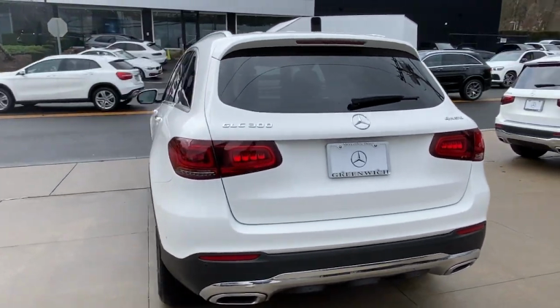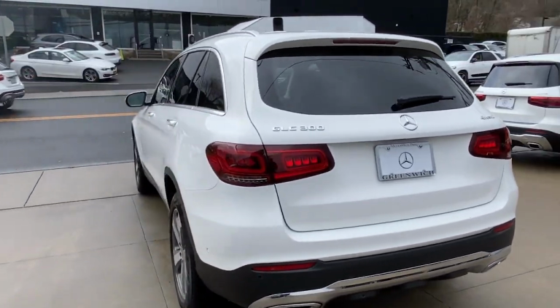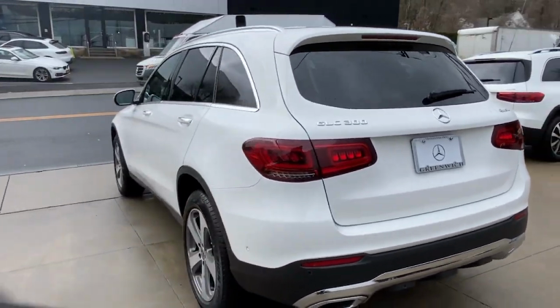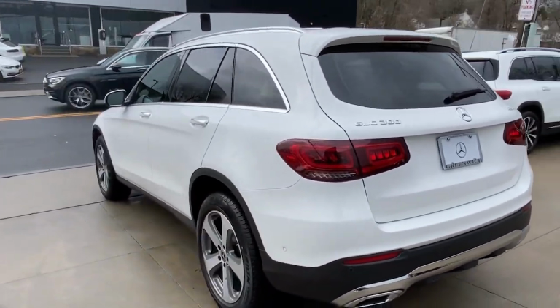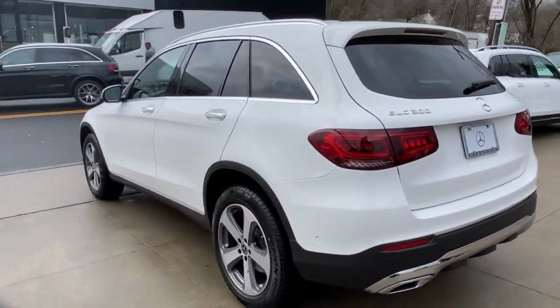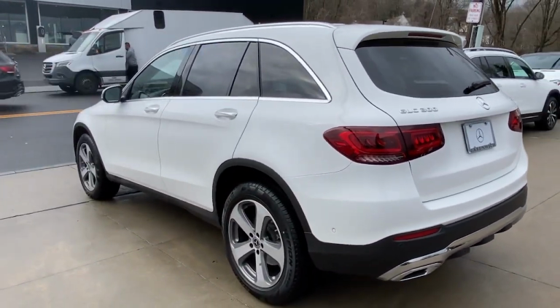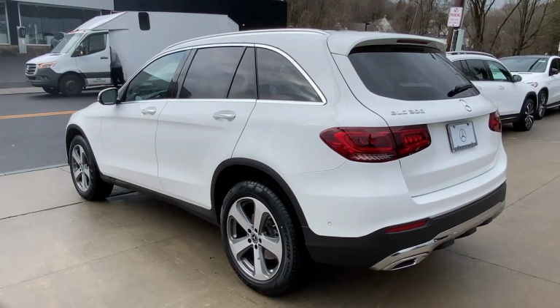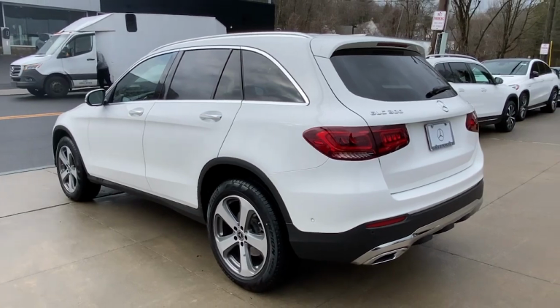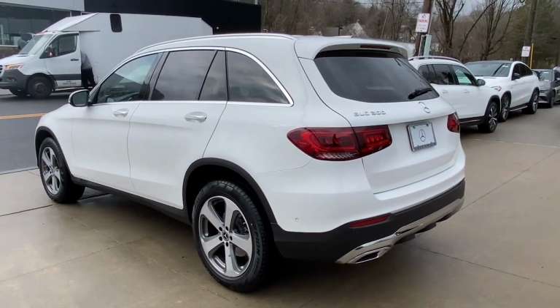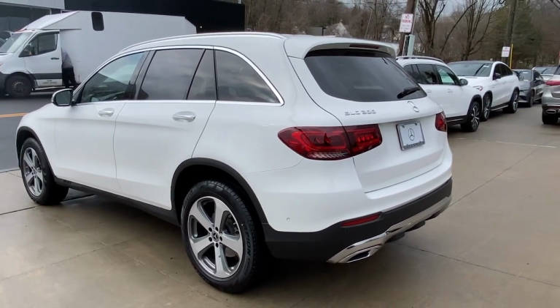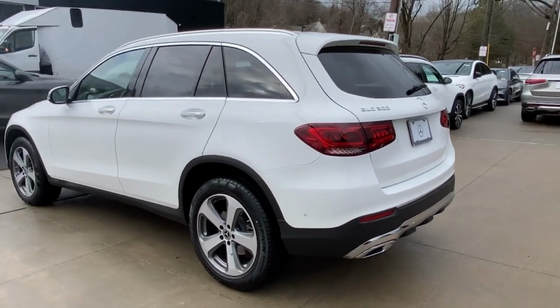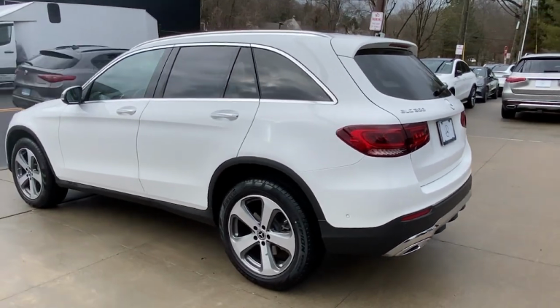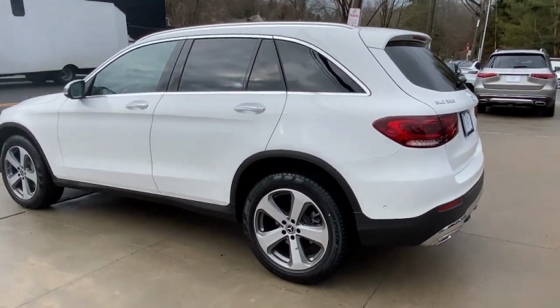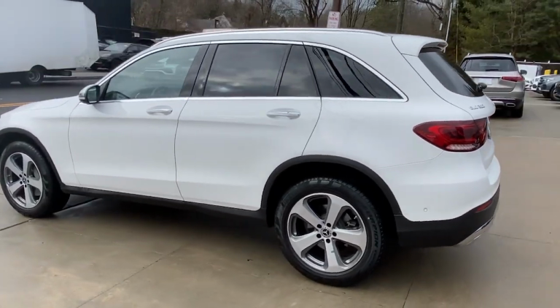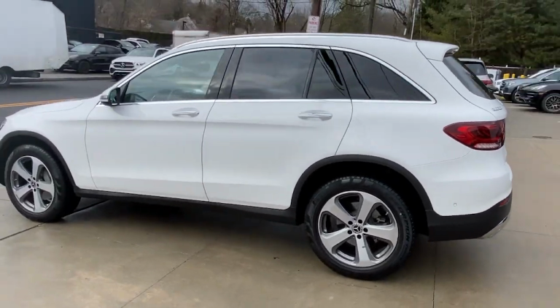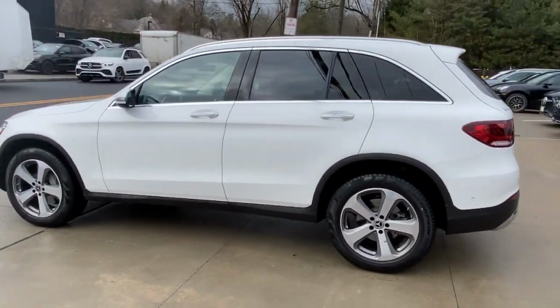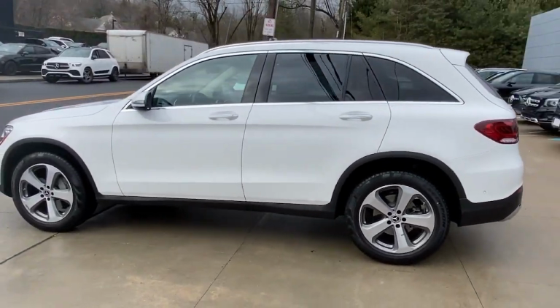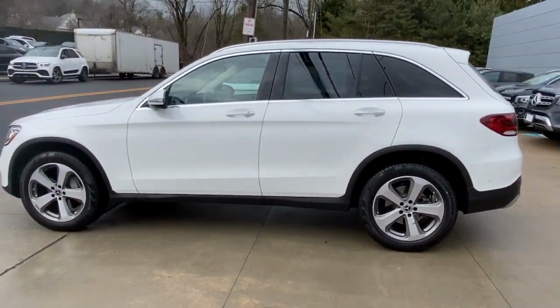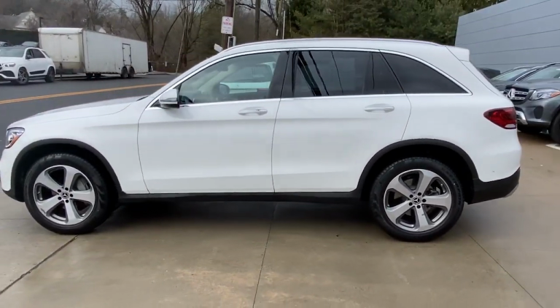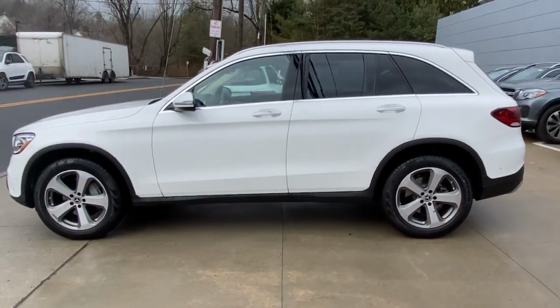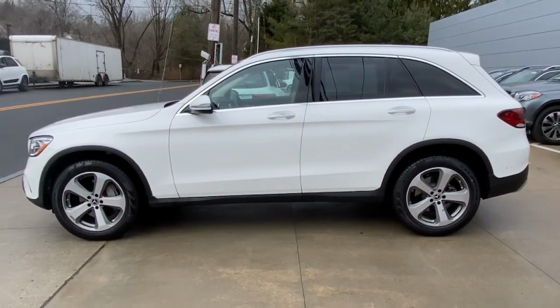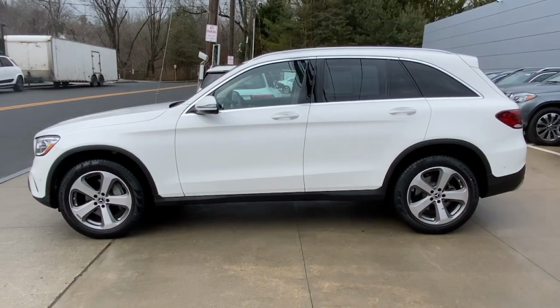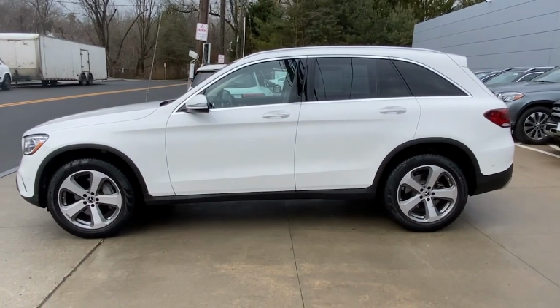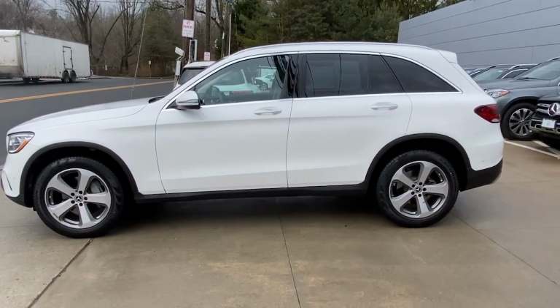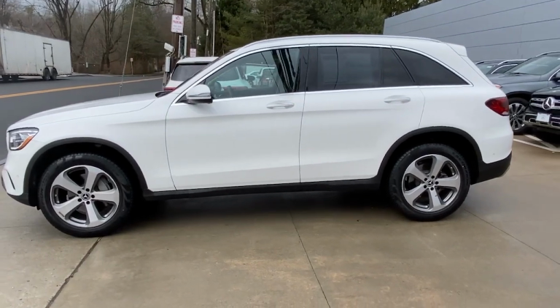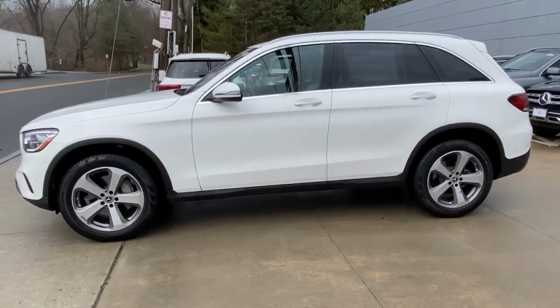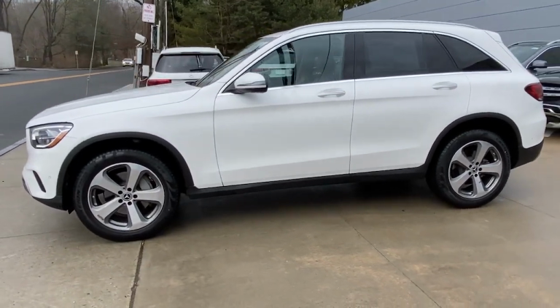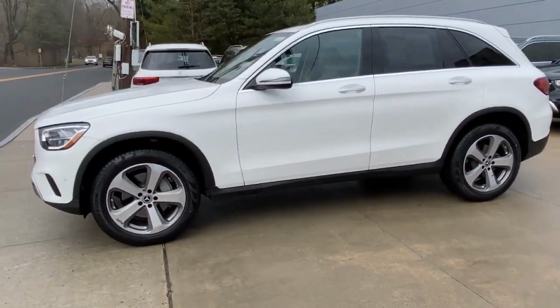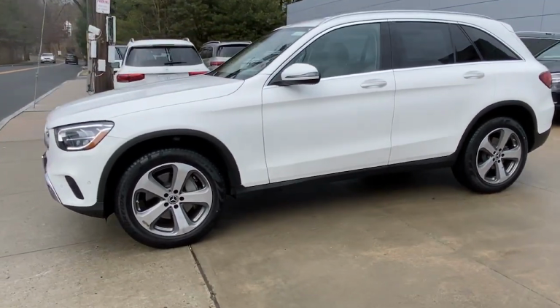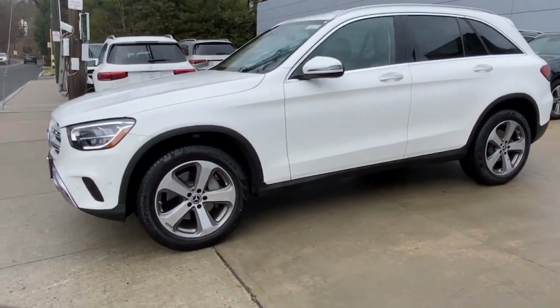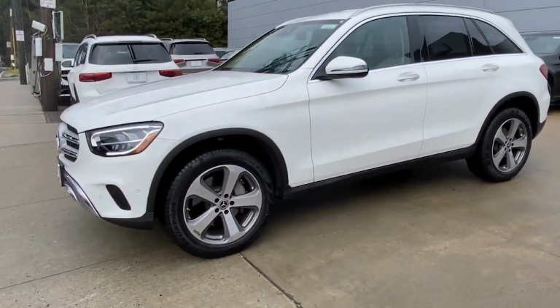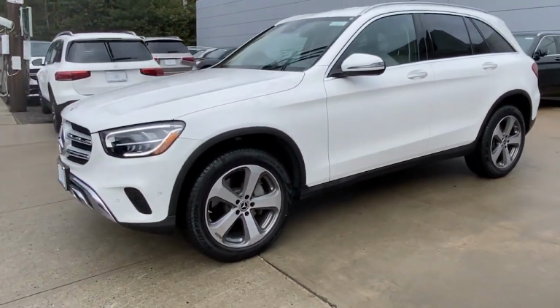SUV capability, chiseled looks, and the latest tech blend with exquisite refinement and superb engineering to bring you a superlative automobile. The following are some of this vehicle's highlighted options.